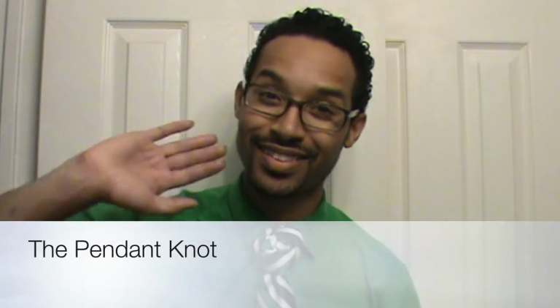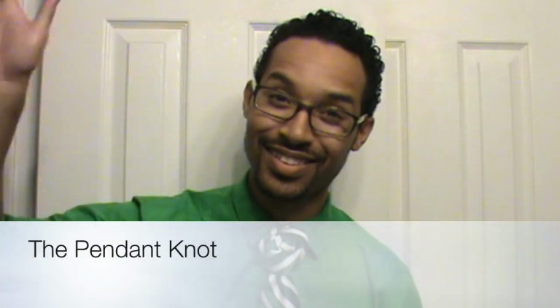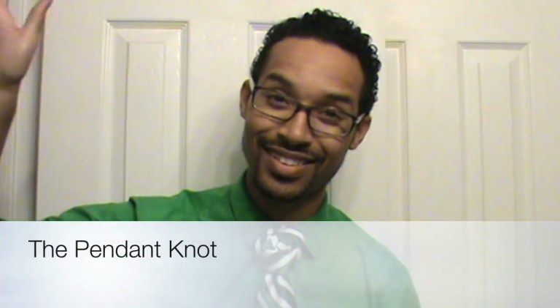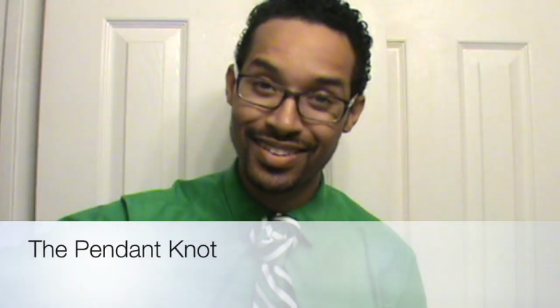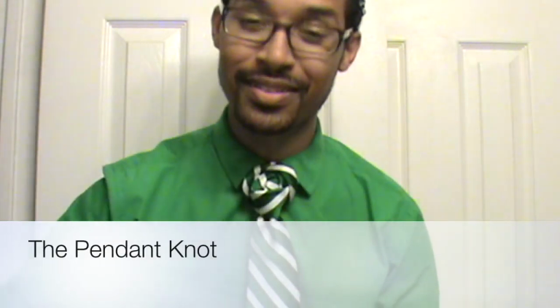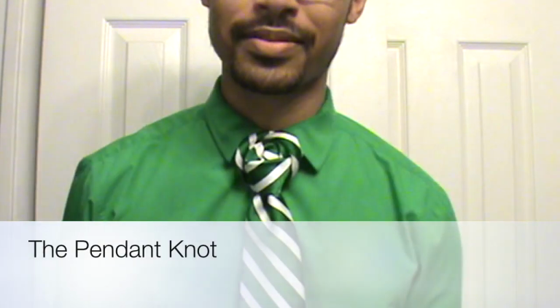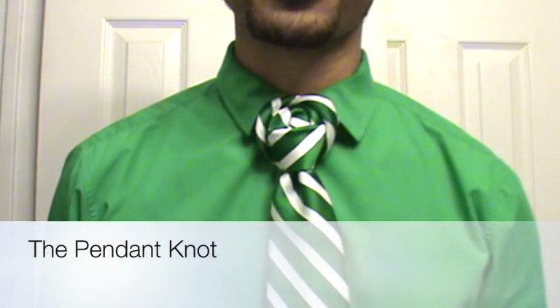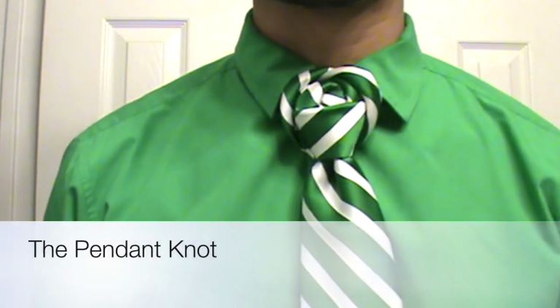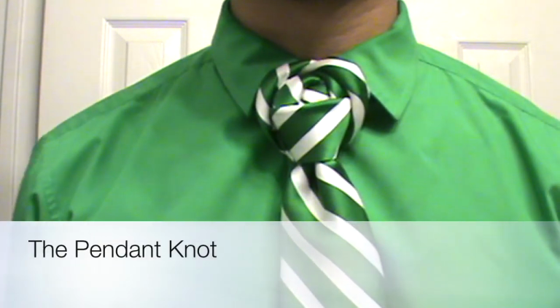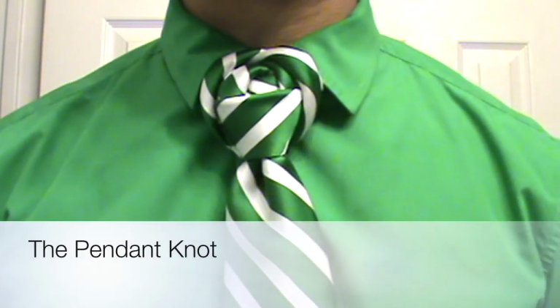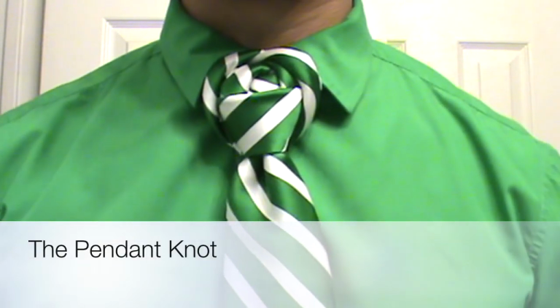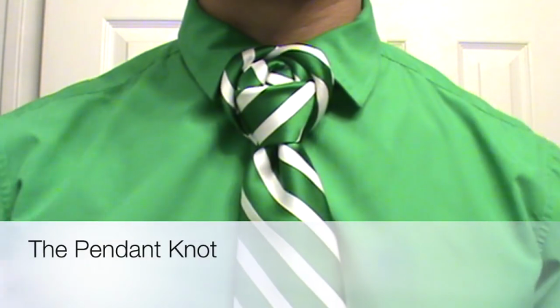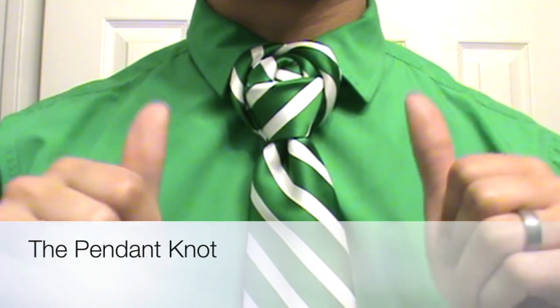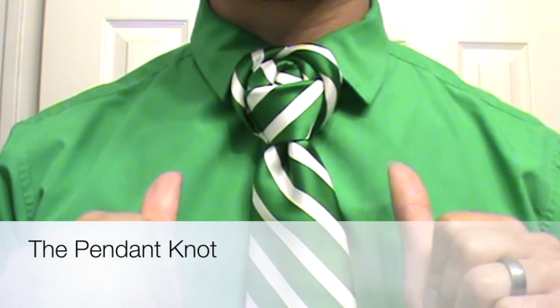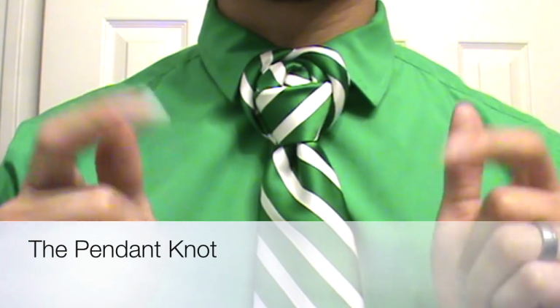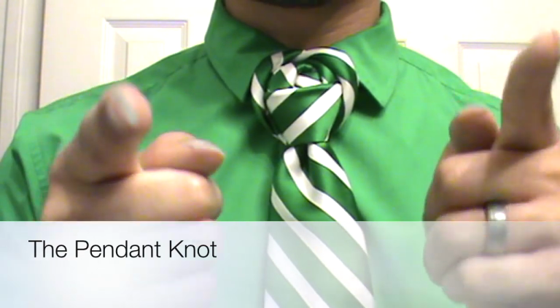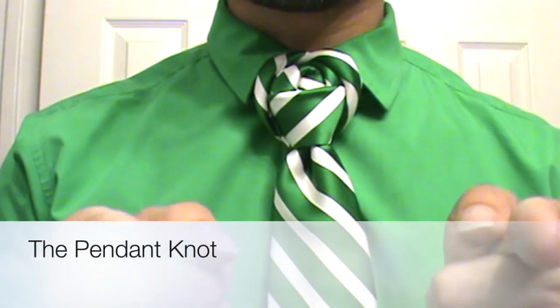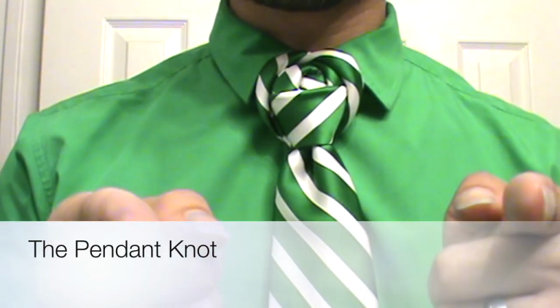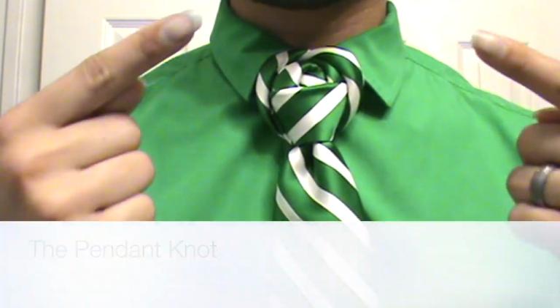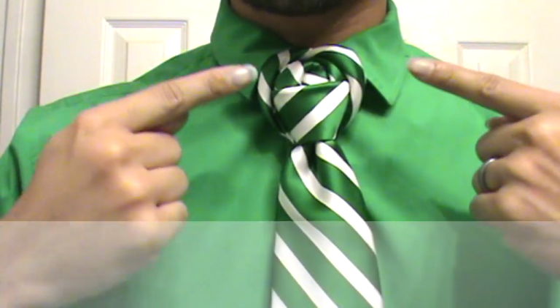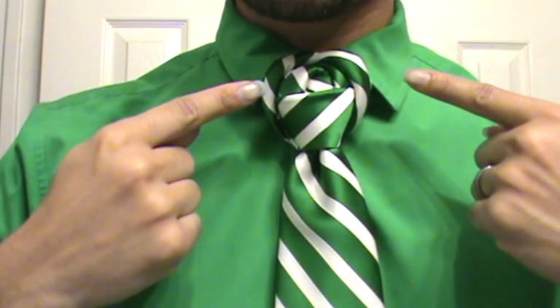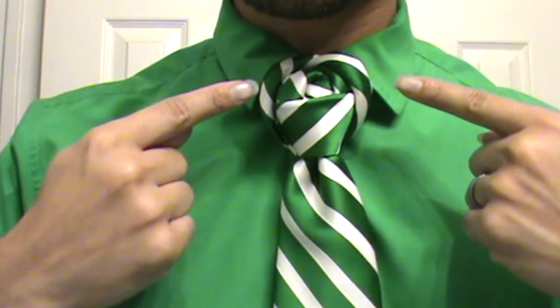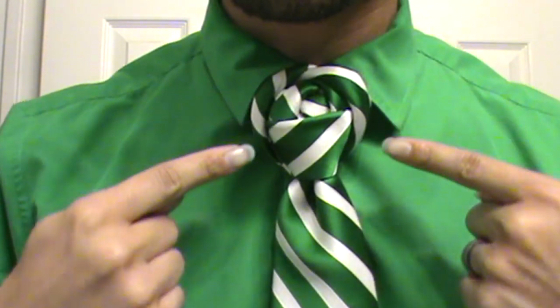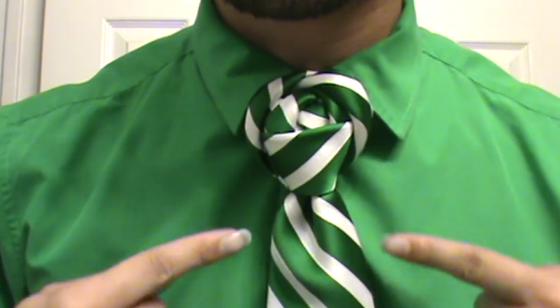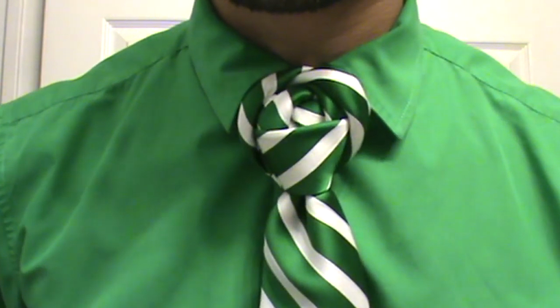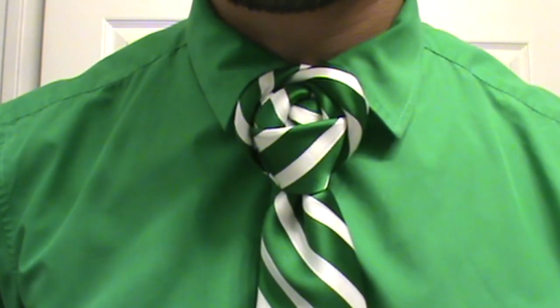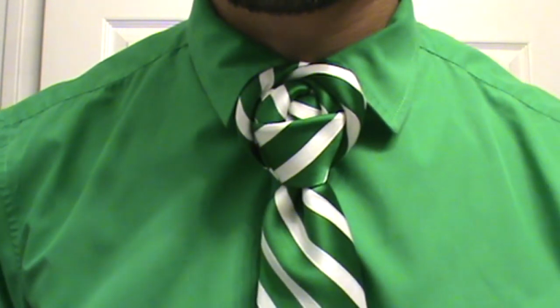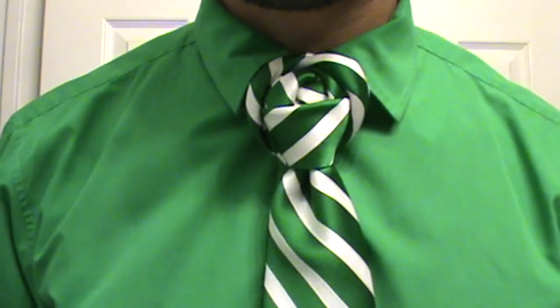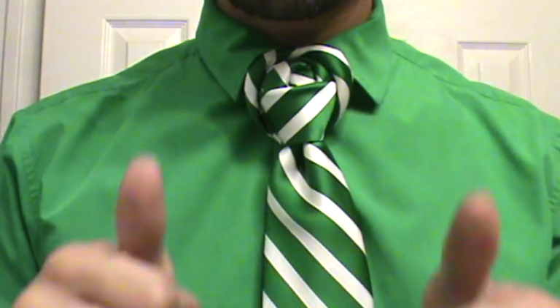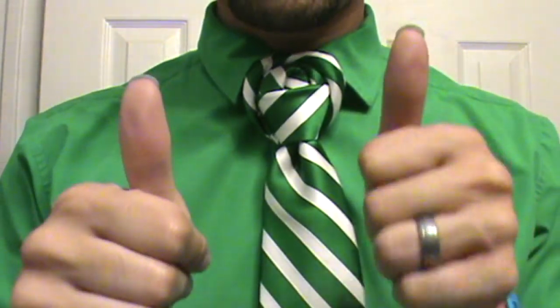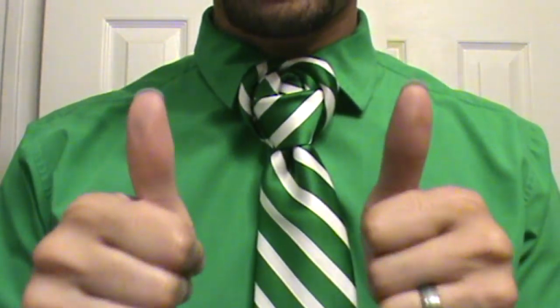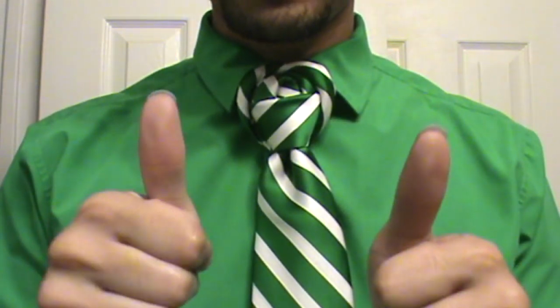Hello everyone, Linwood here, and today I am going to show you how to do the pendant knot. So stay tuned and thumbs up if you like it.